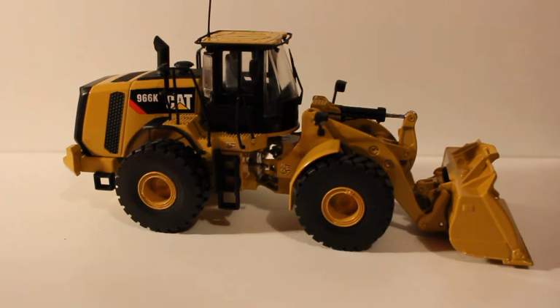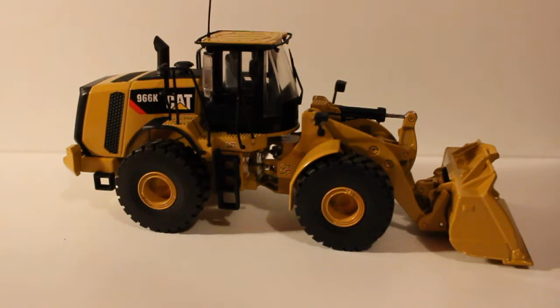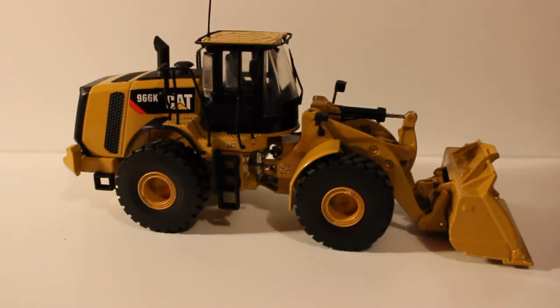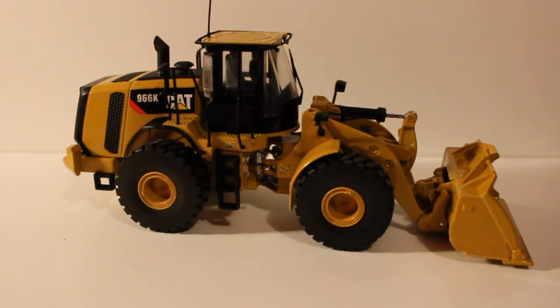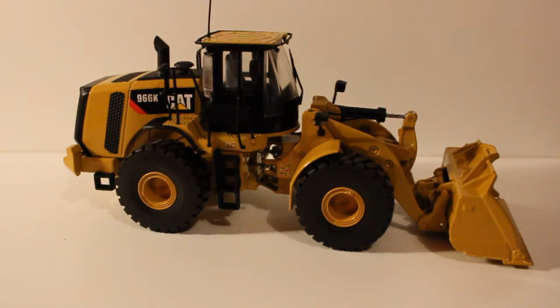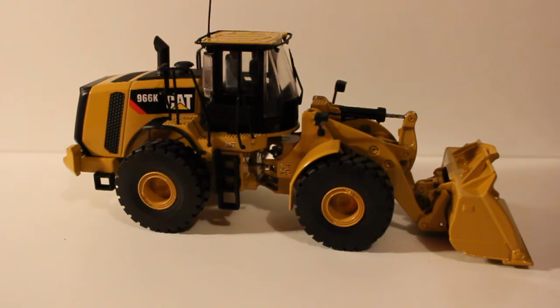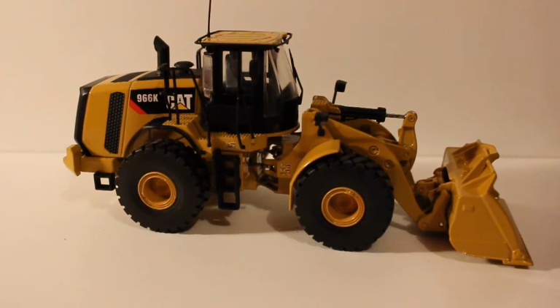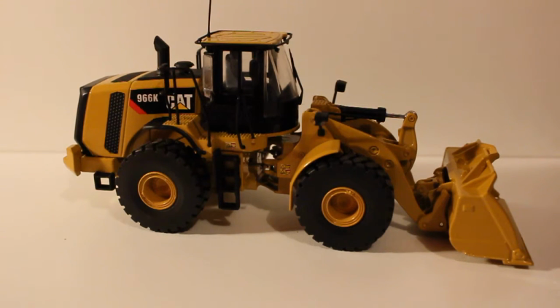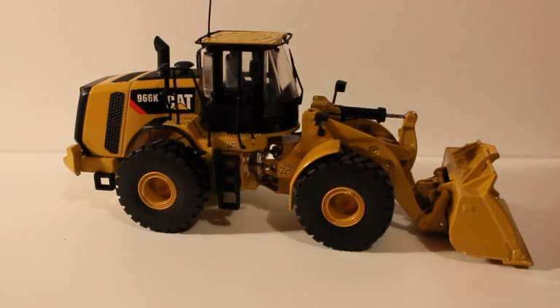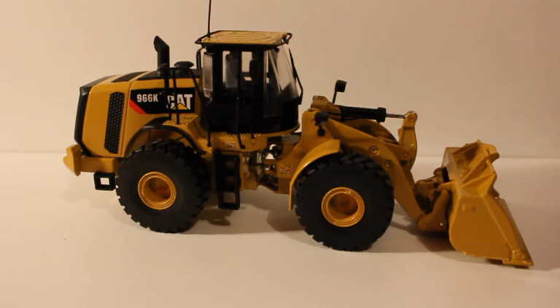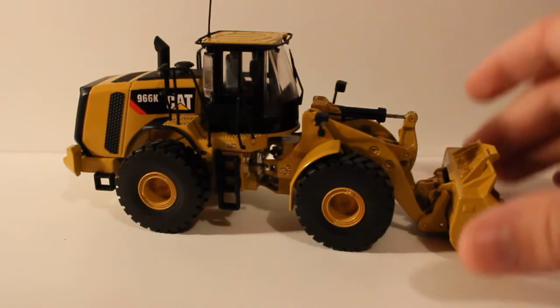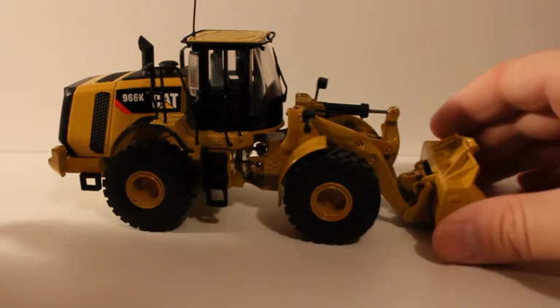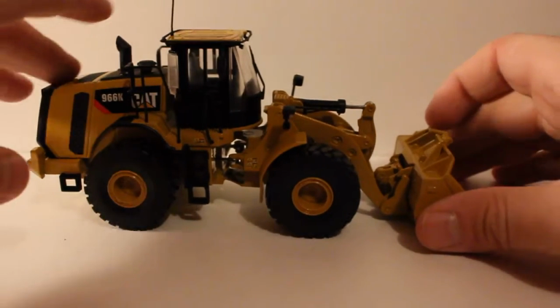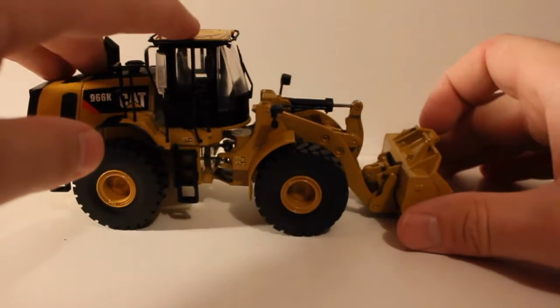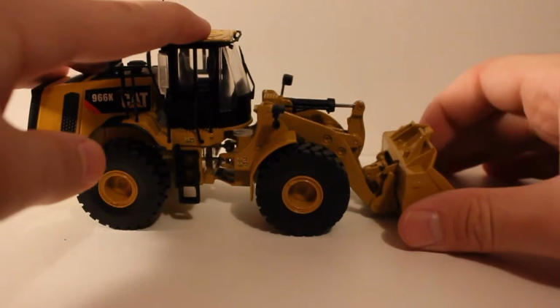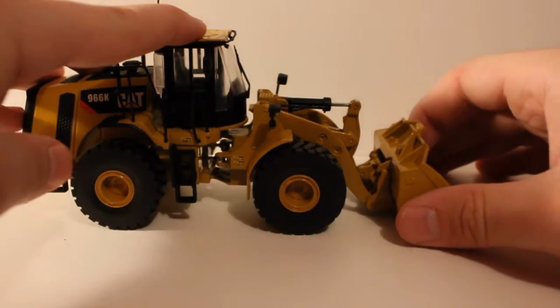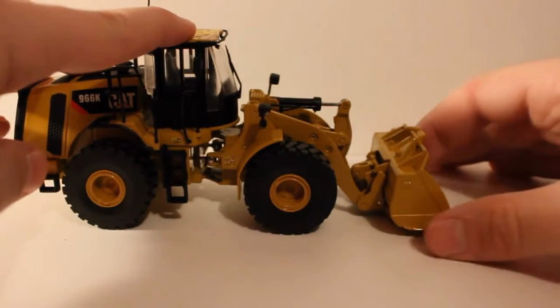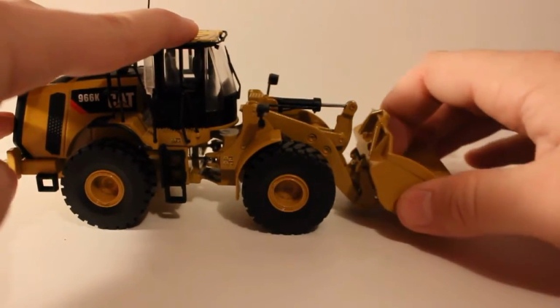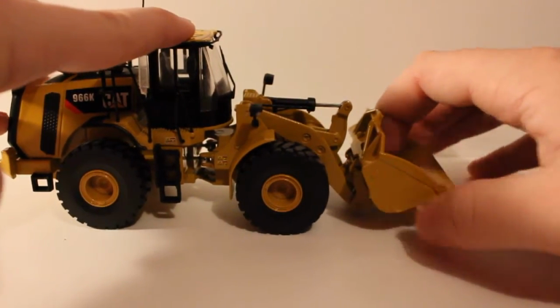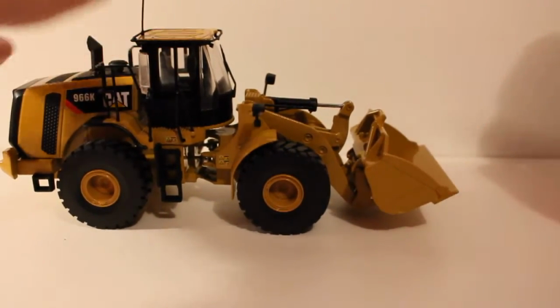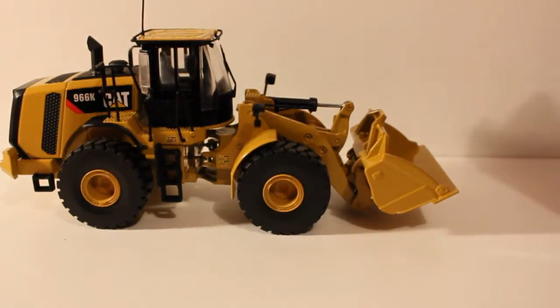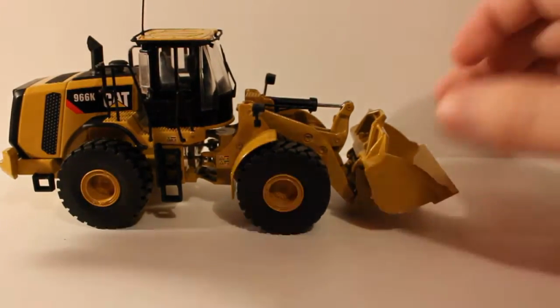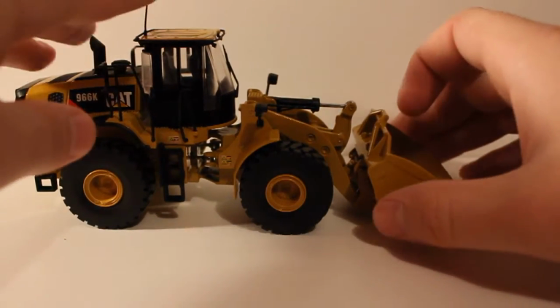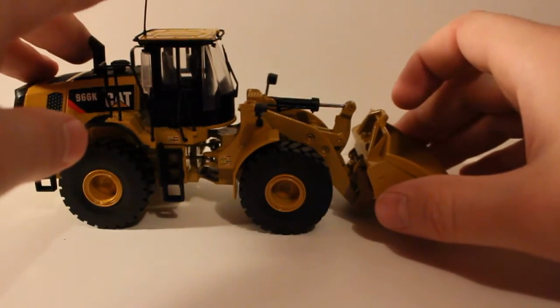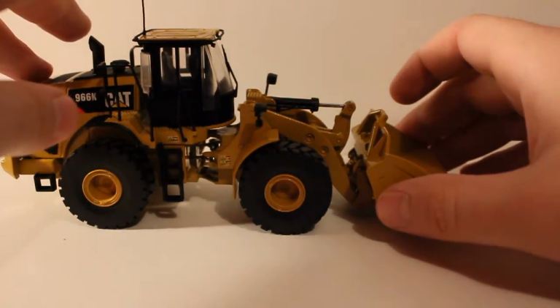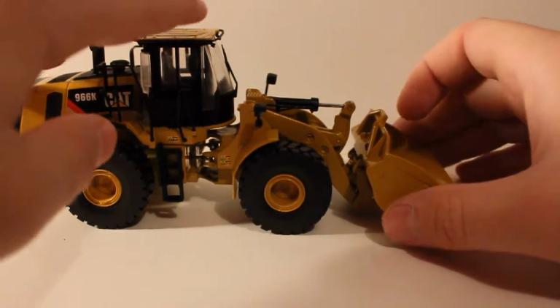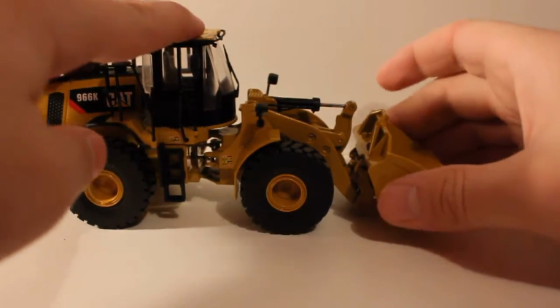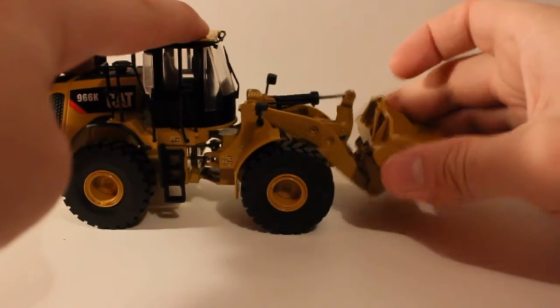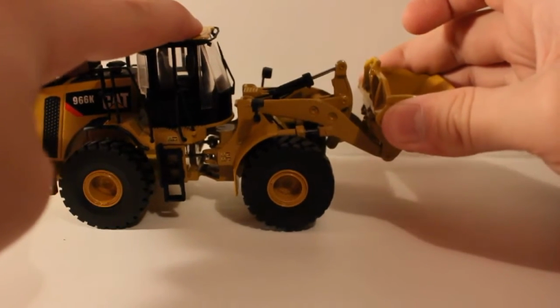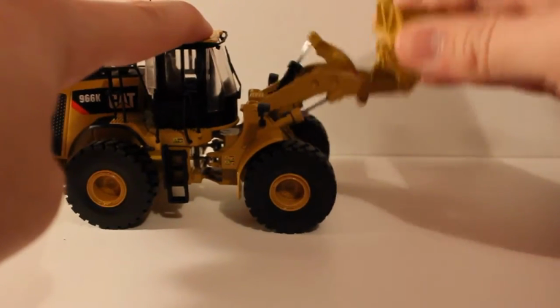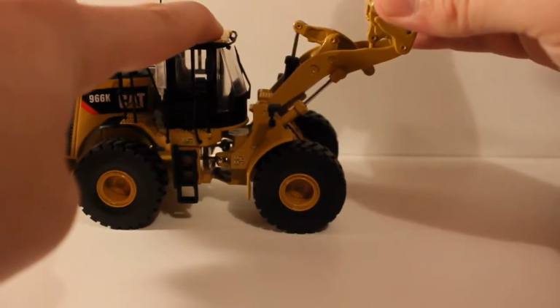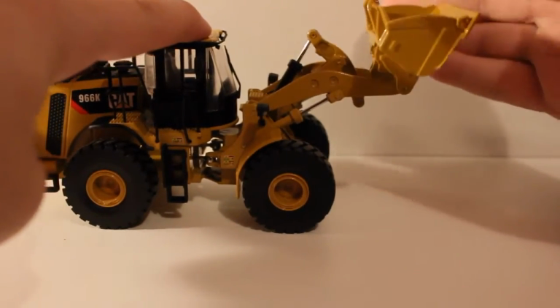I'll start with the functionality and then get to the detail as always. The bucket curl is really nice — it curls in and can stay curled like that, and it'll stay curled all the way up.